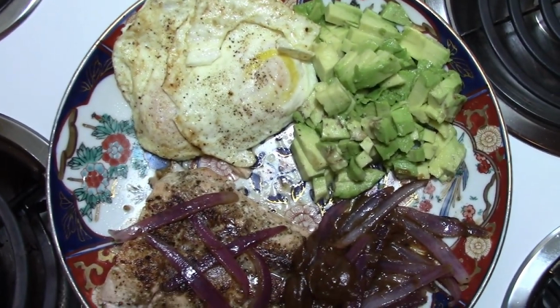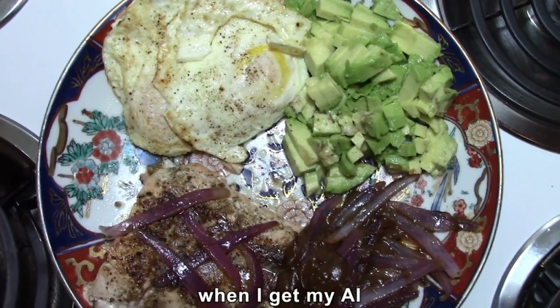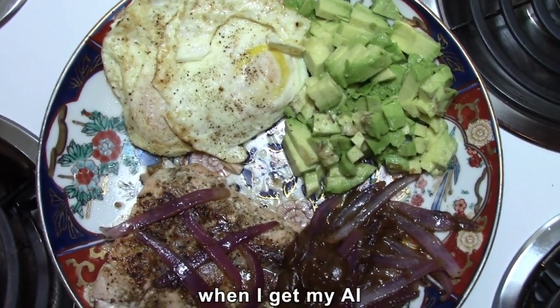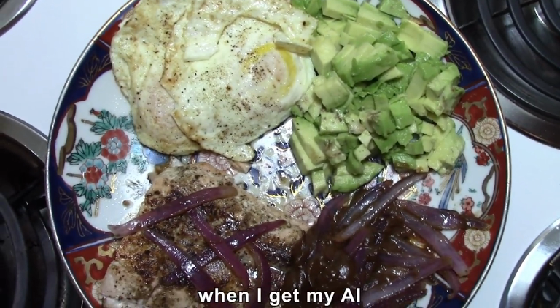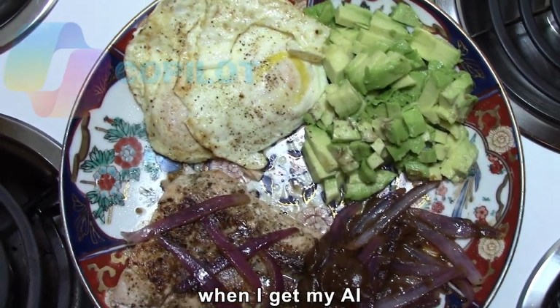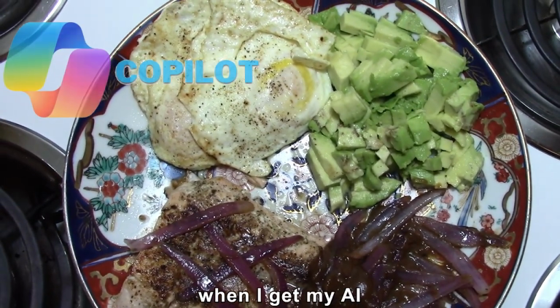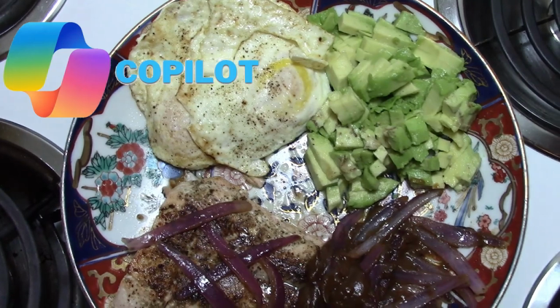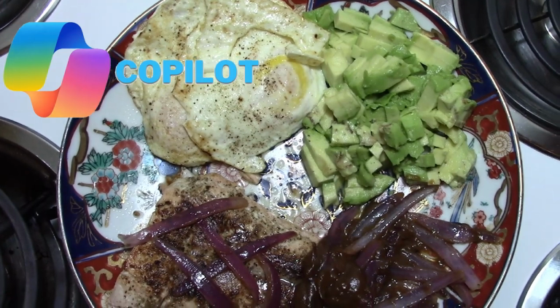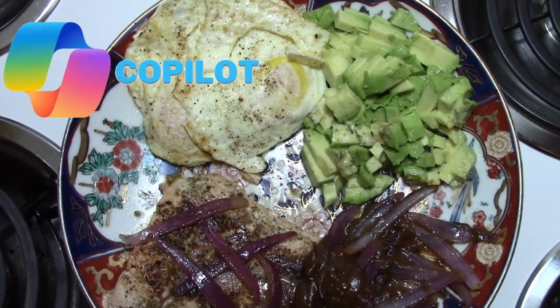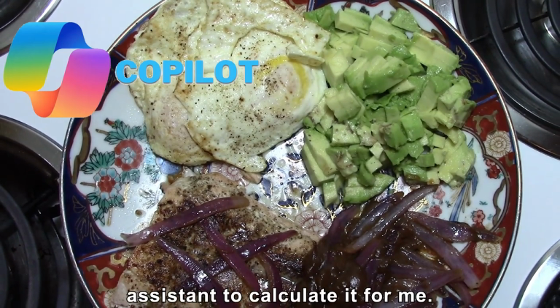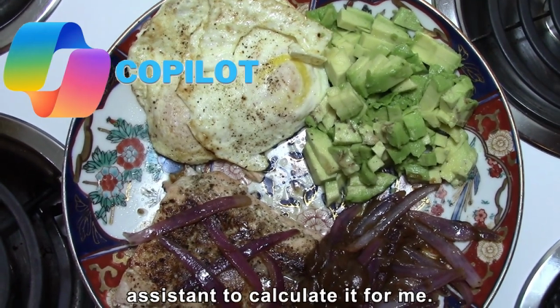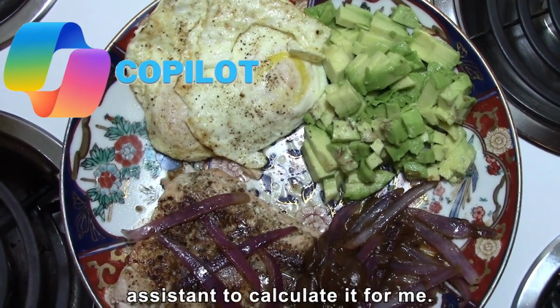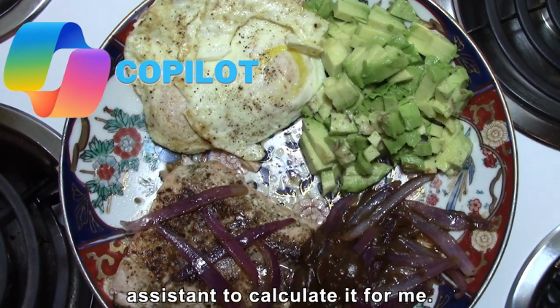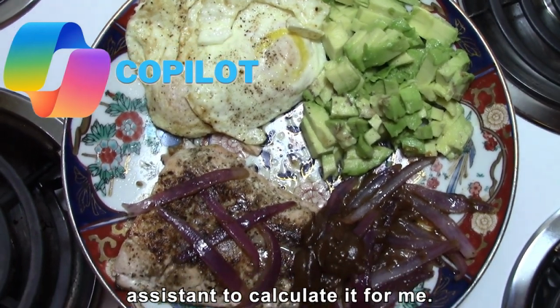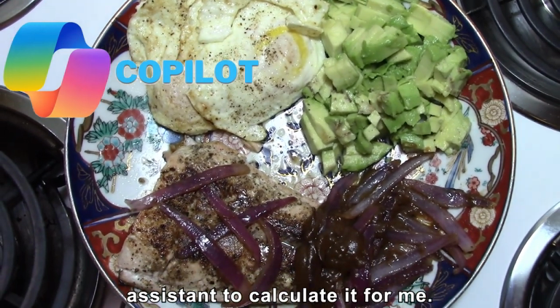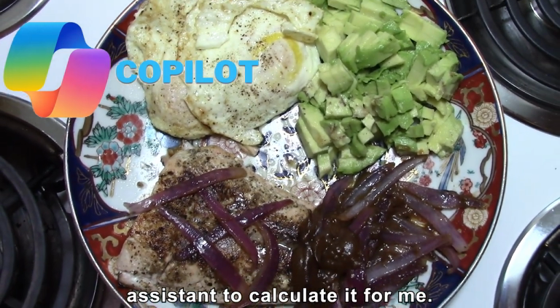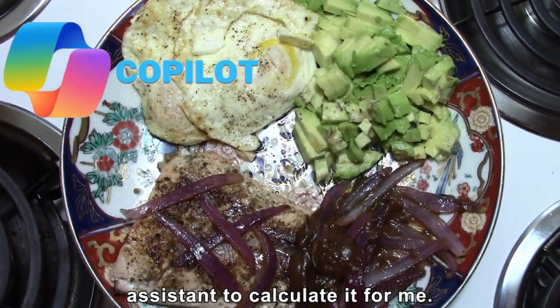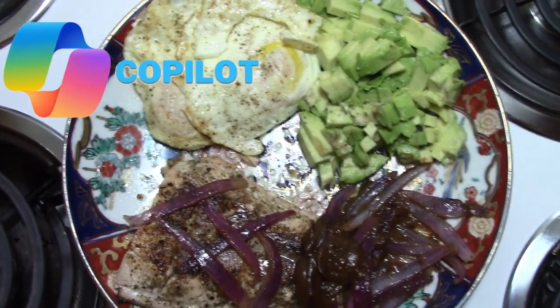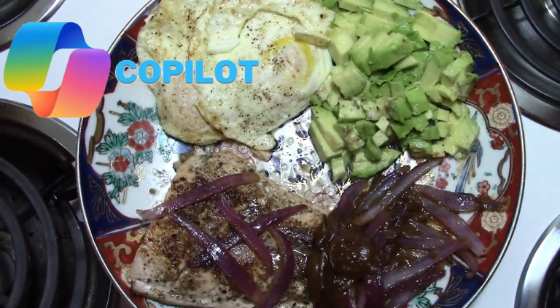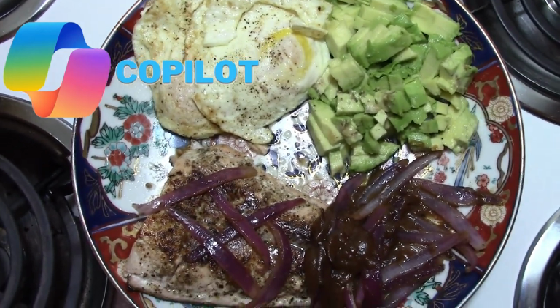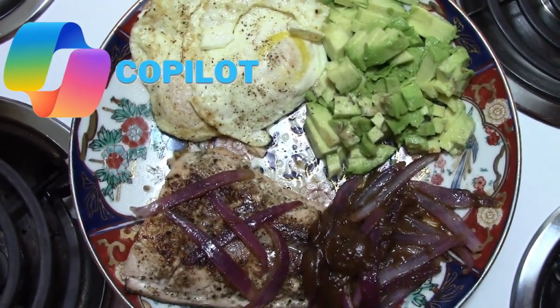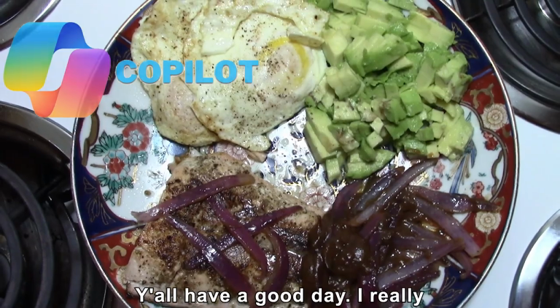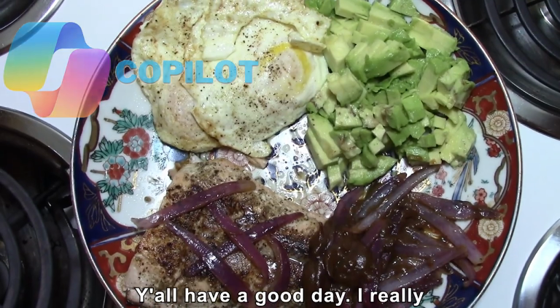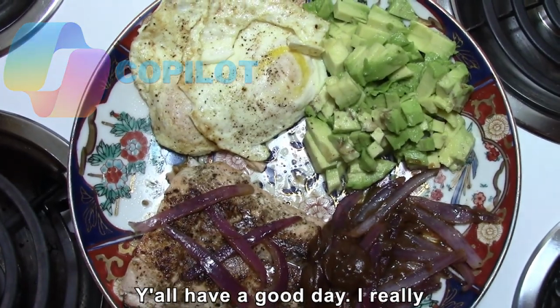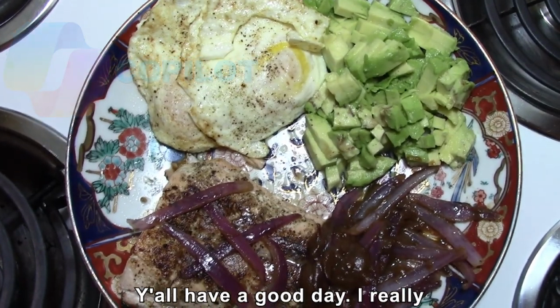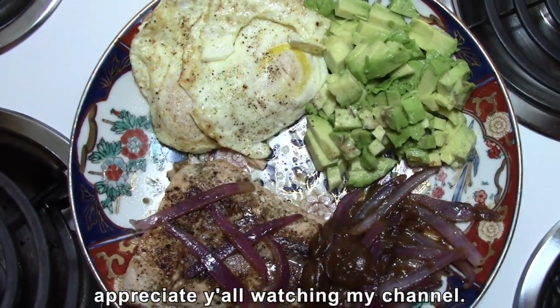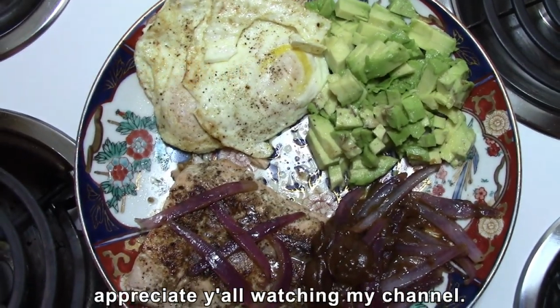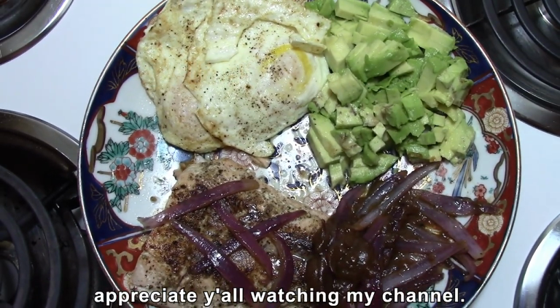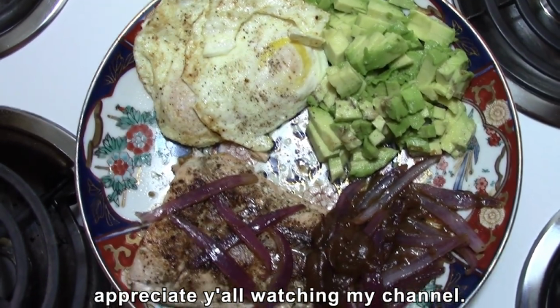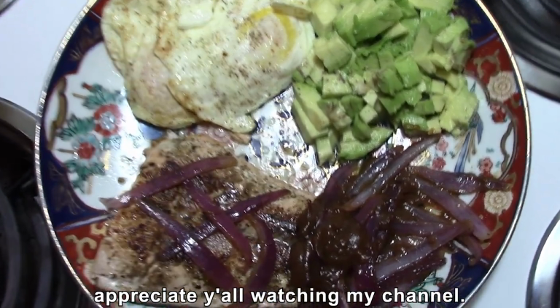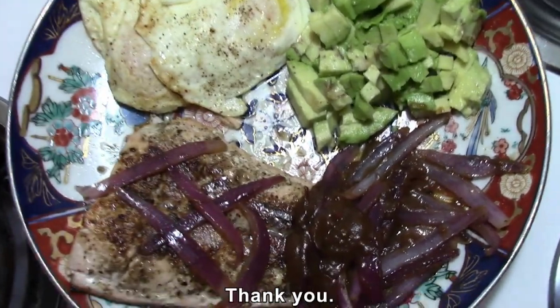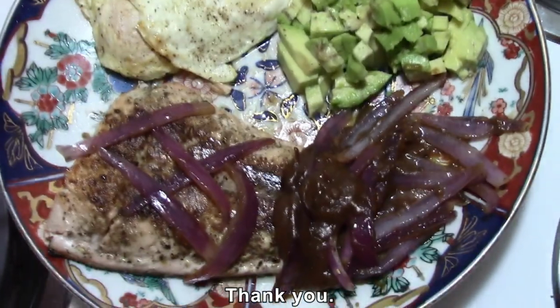We'll see what the nutritional breakdown is when I get my AI assistant to calculate it for me. Have a good day, I really appreciate y'all watching my channel, thank you.